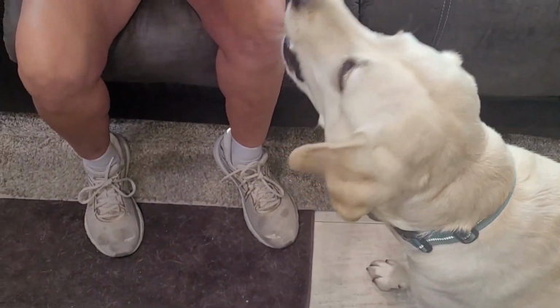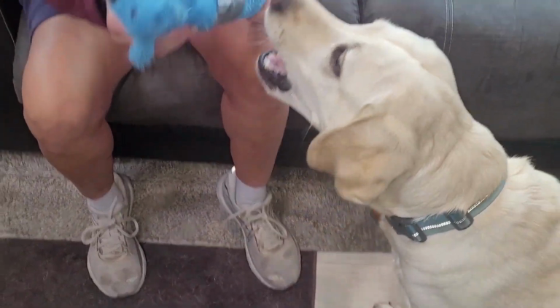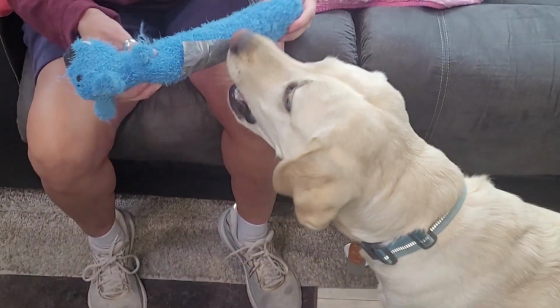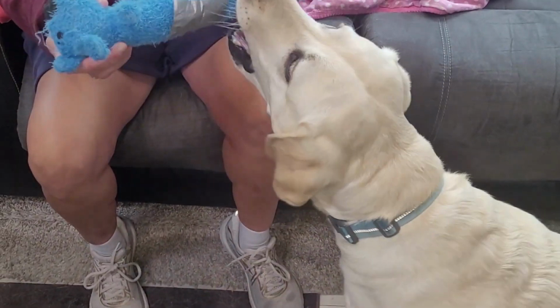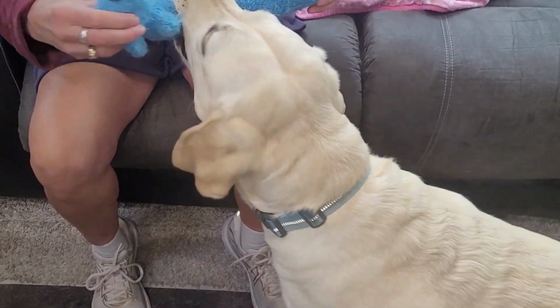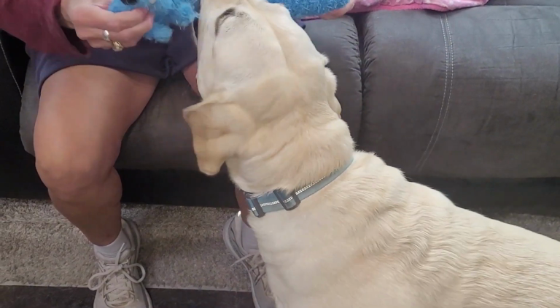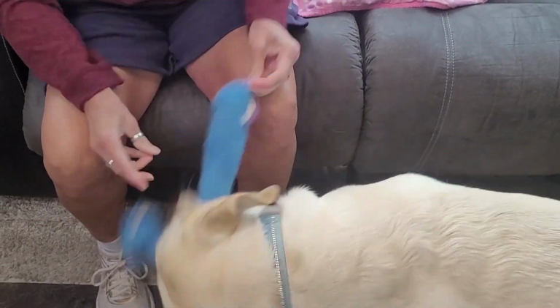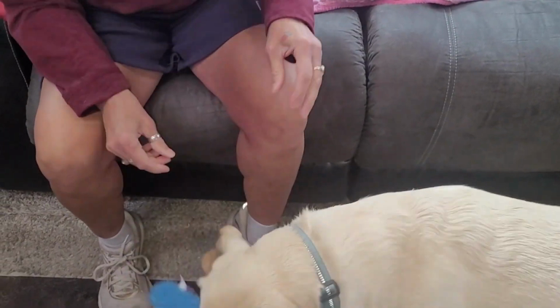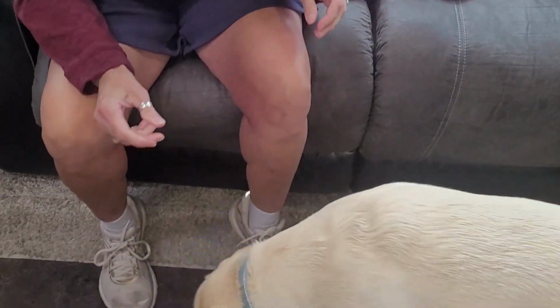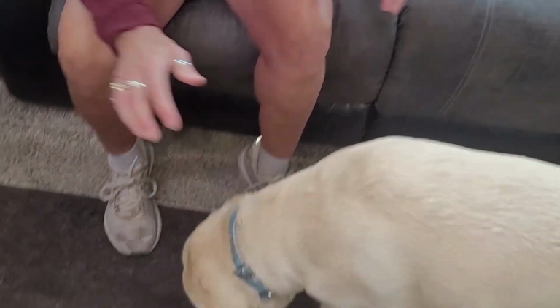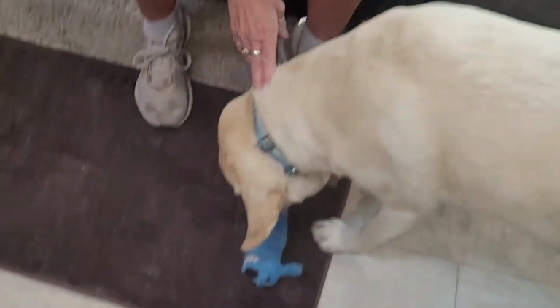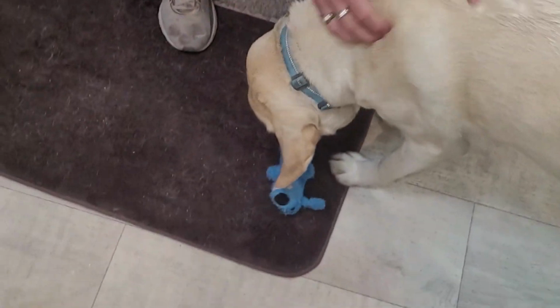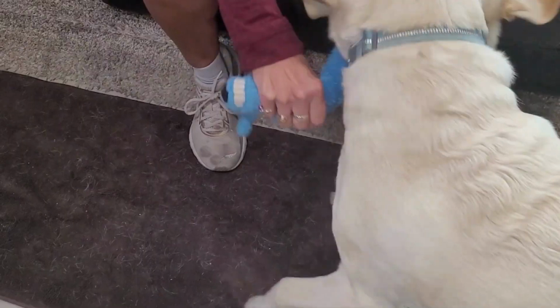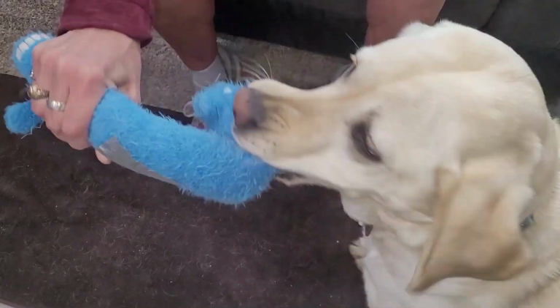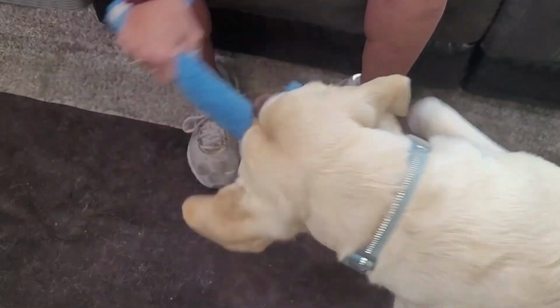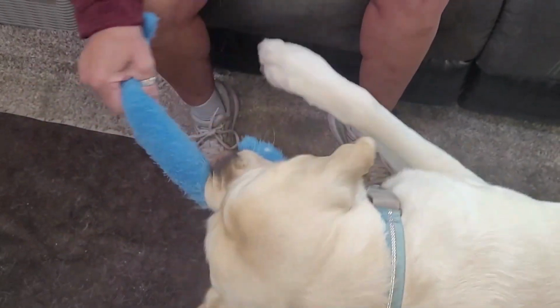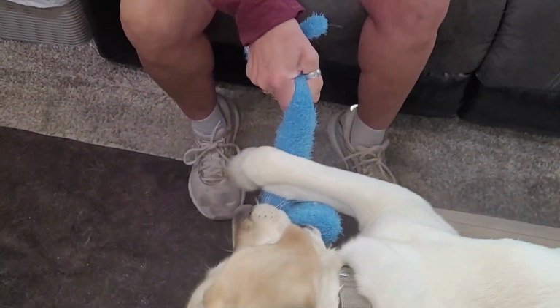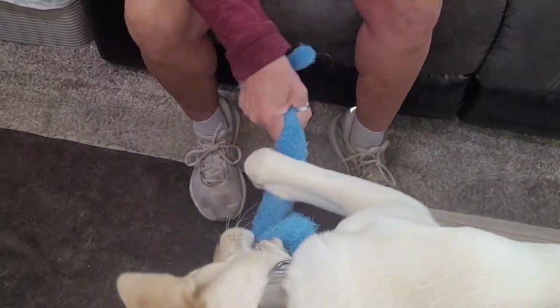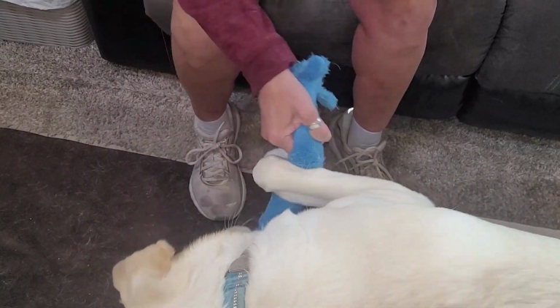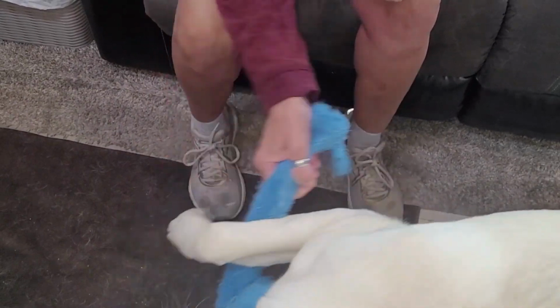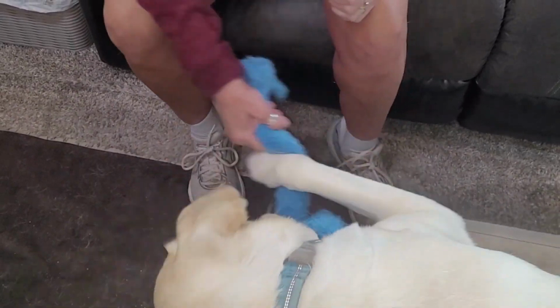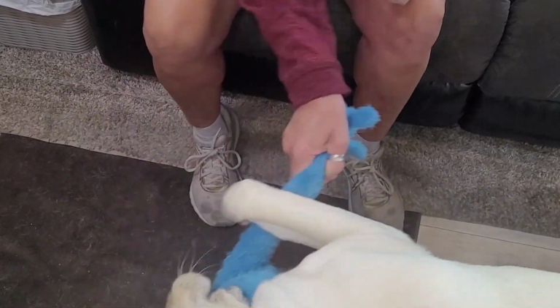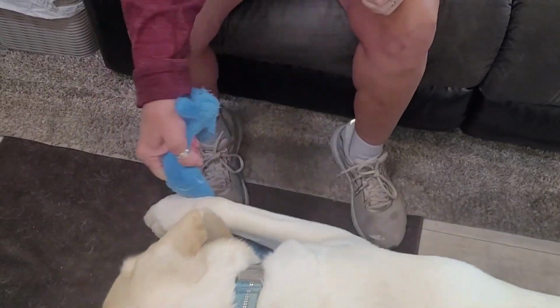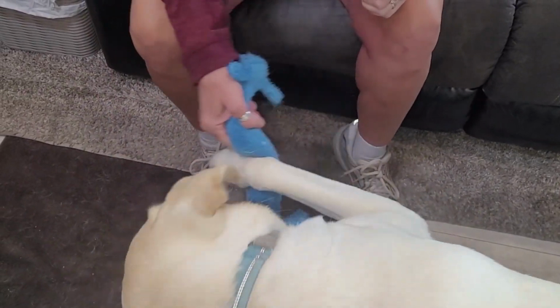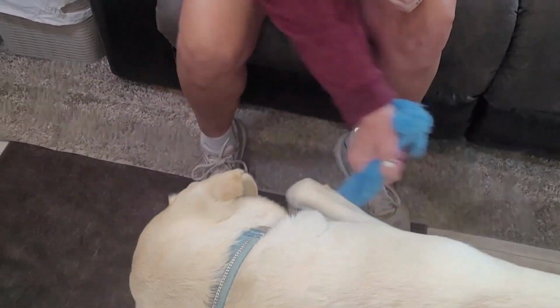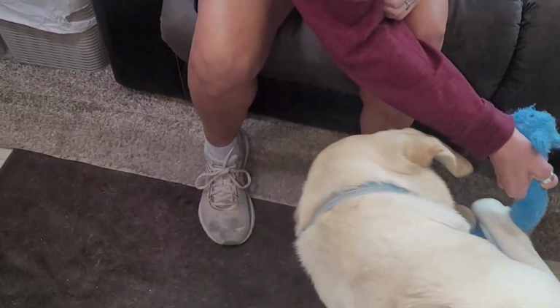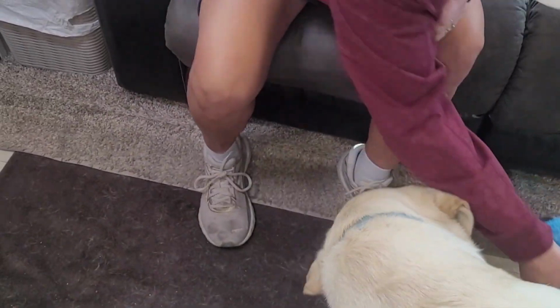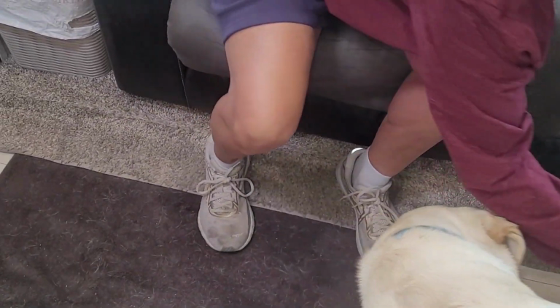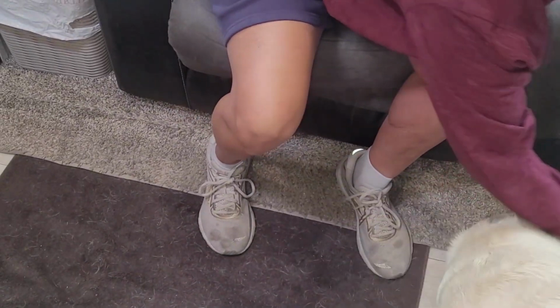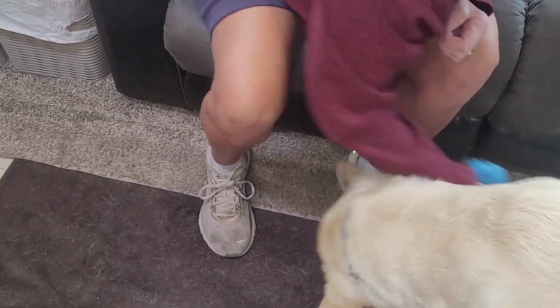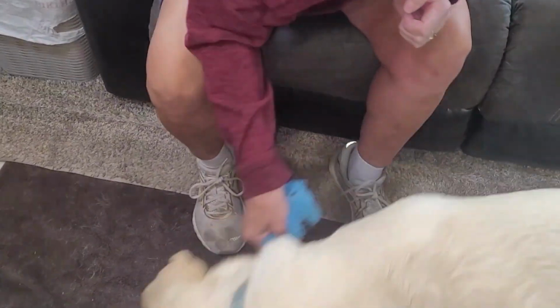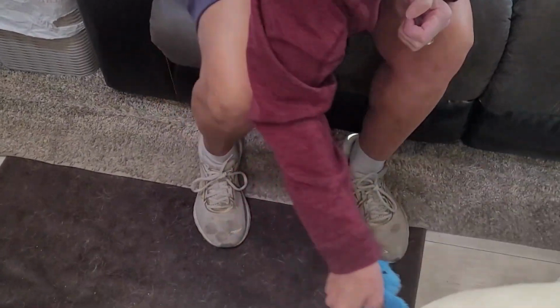It's got a little squeaky. Give me that. Put it — good girl. You got it. Yeah.